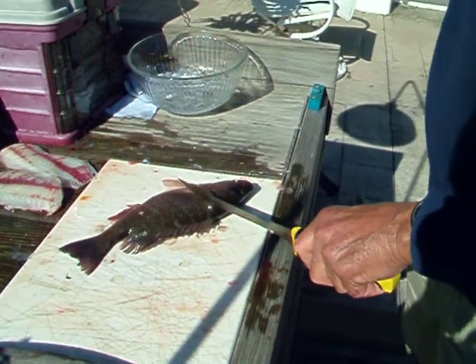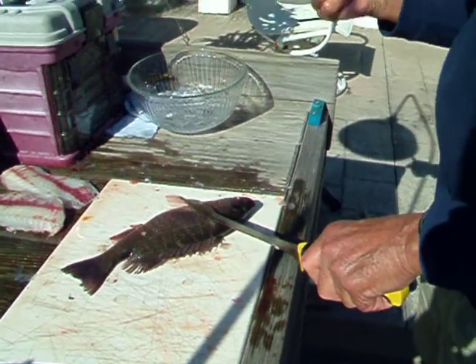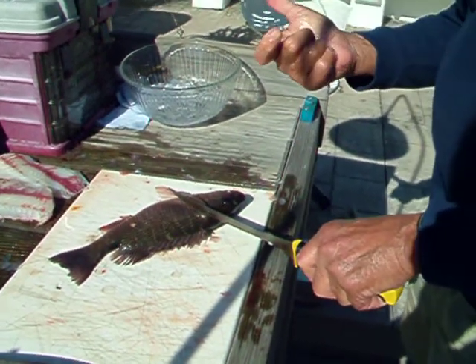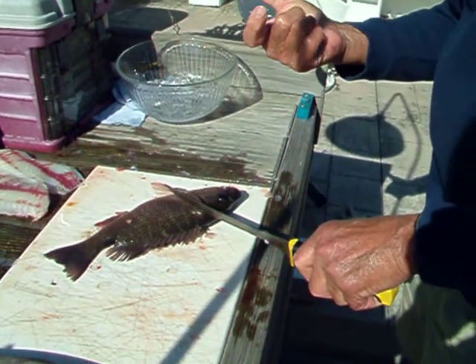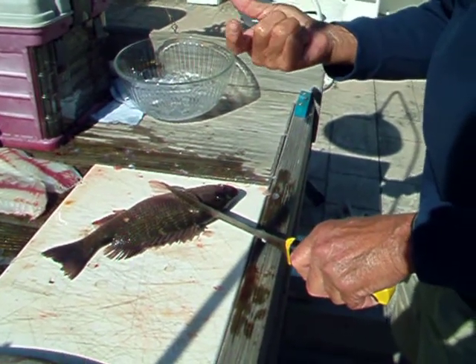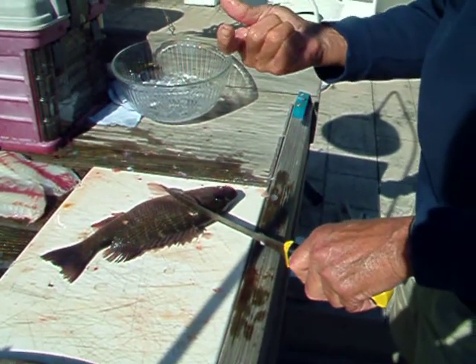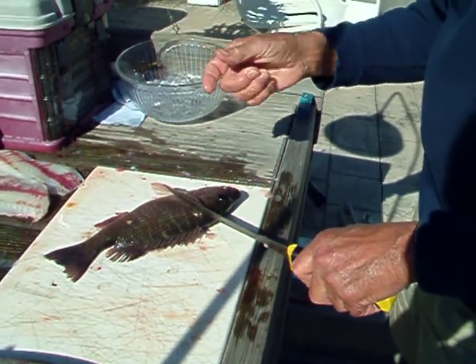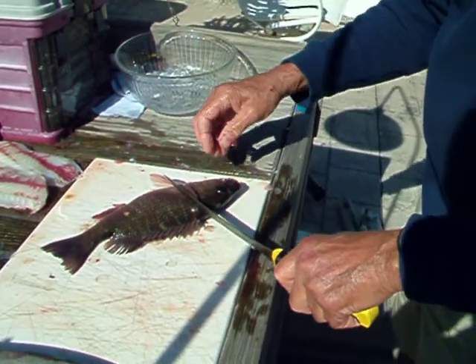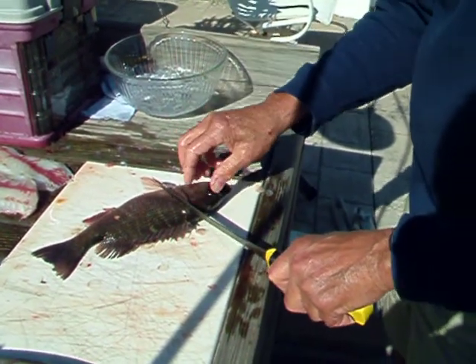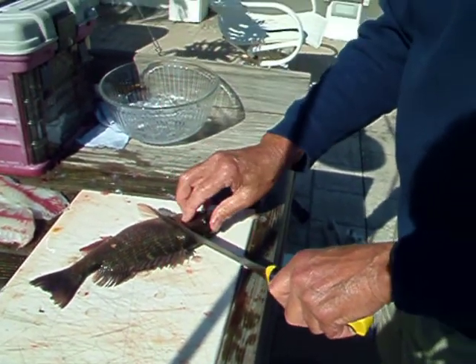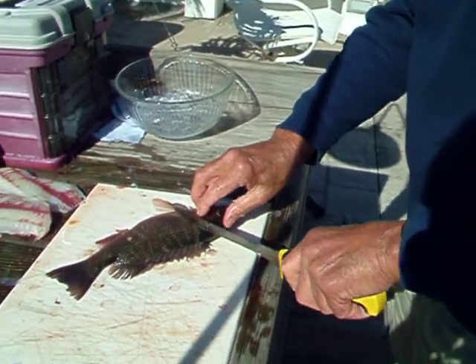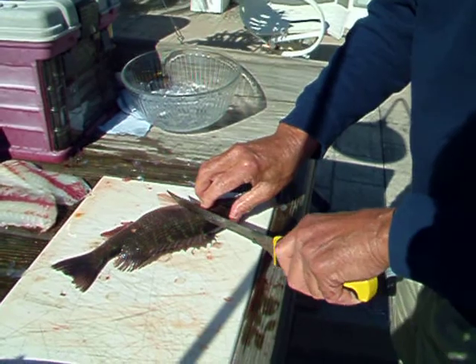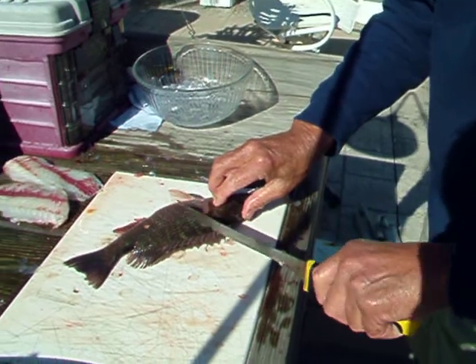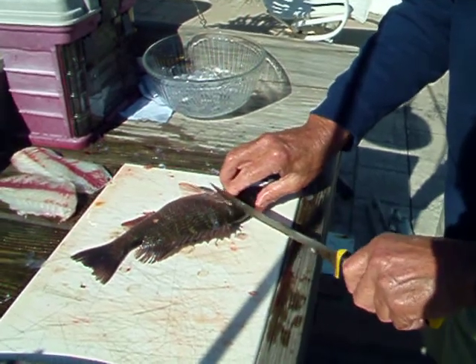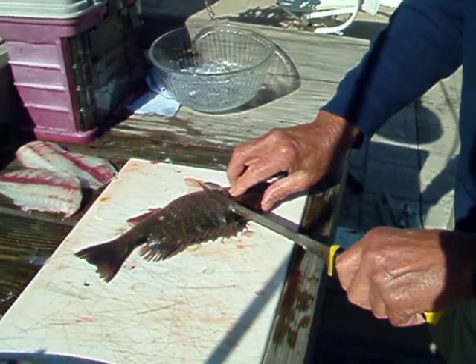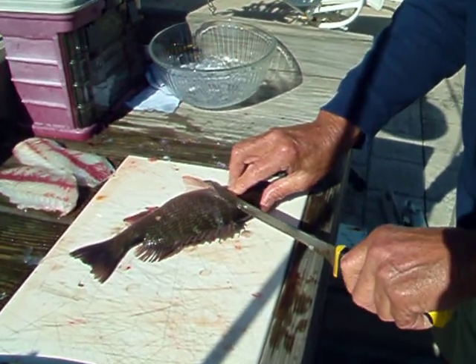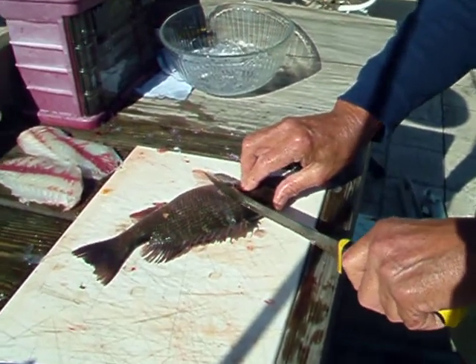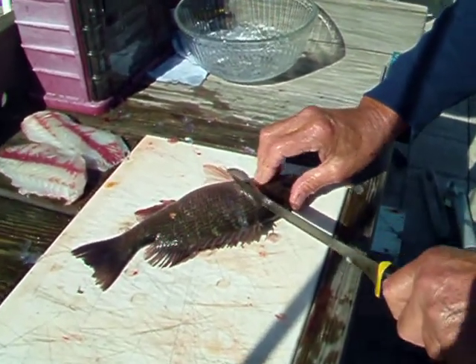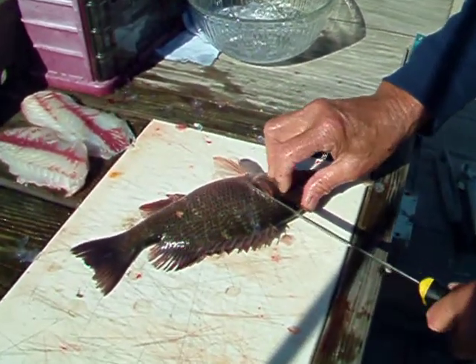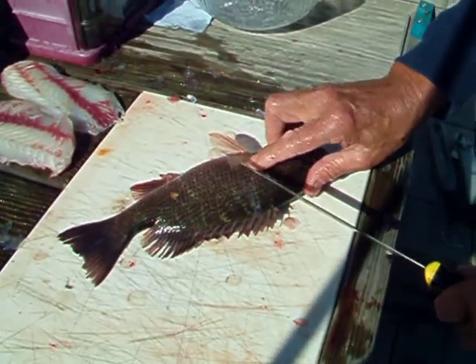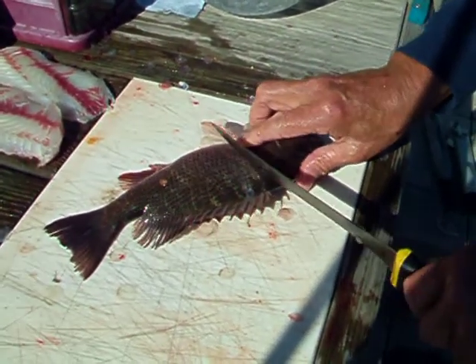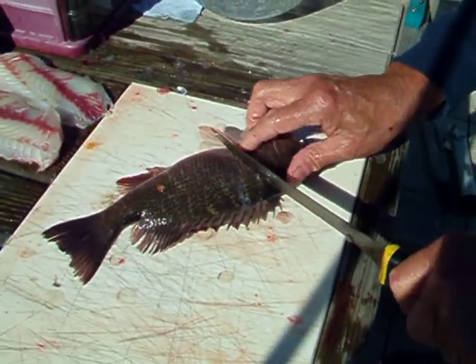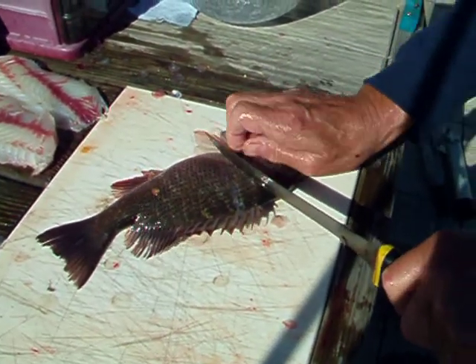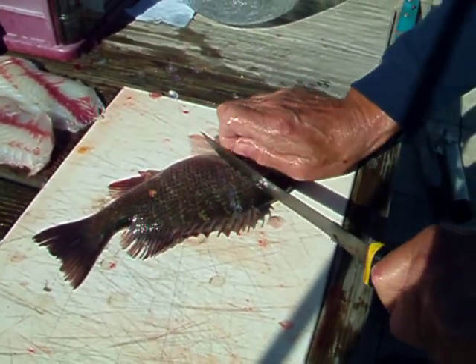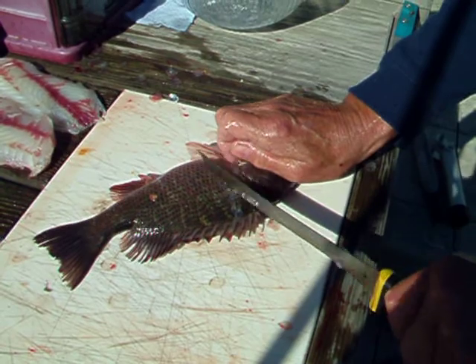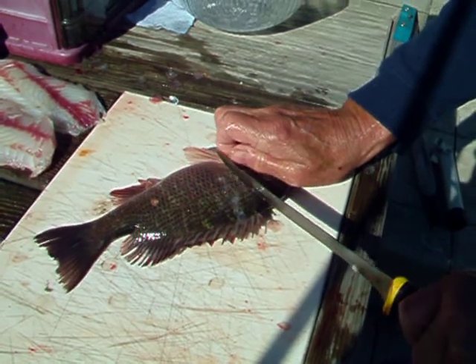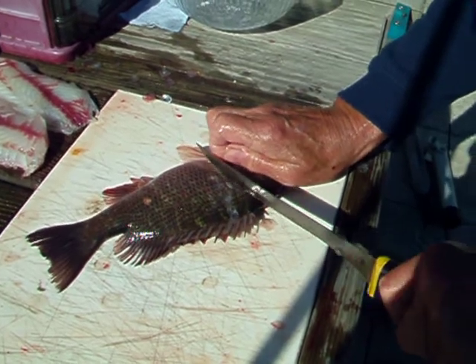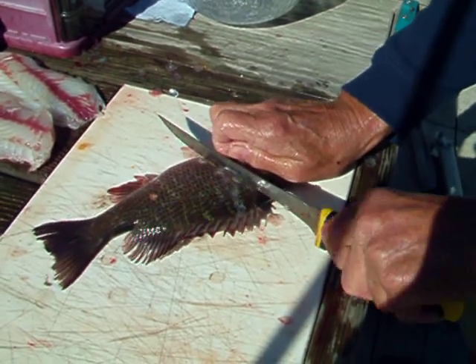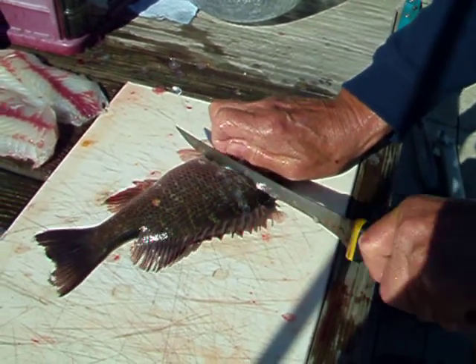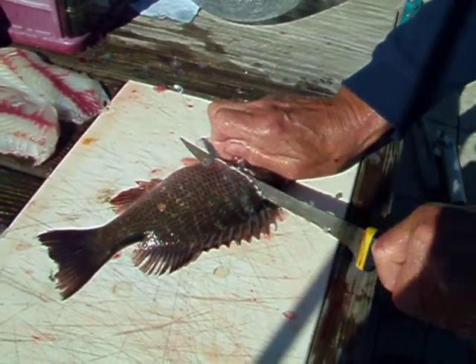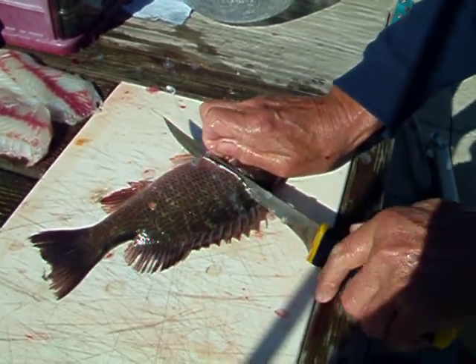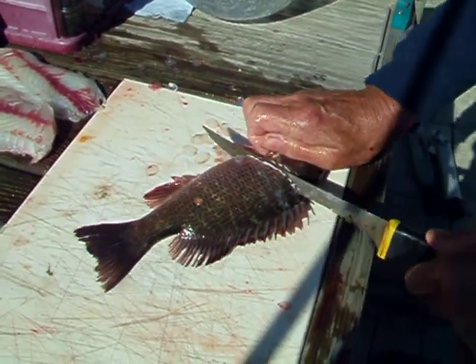Ouch! Heat Burner got me. They have real sharp teeth. These are a mangrove snapper and they're very good eating, but they don't get real big.